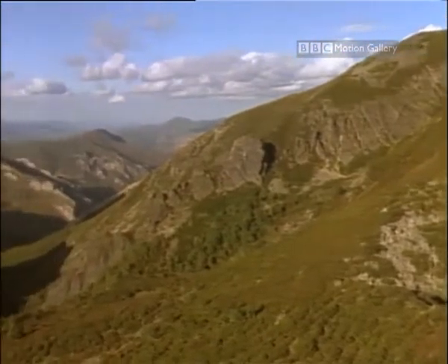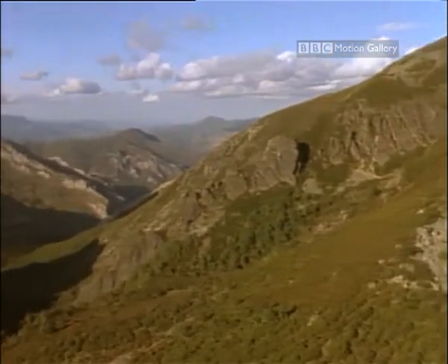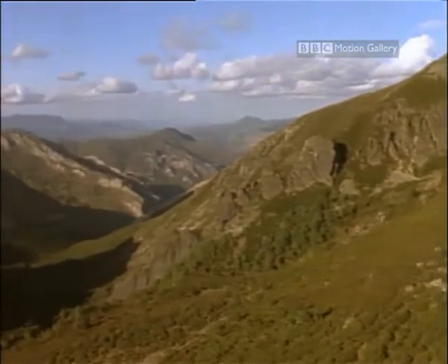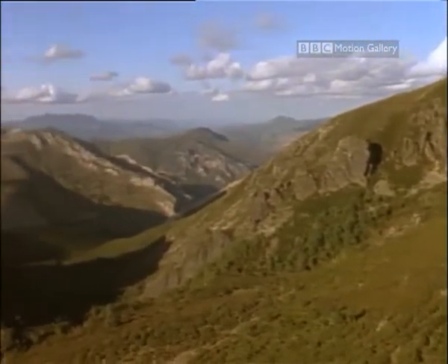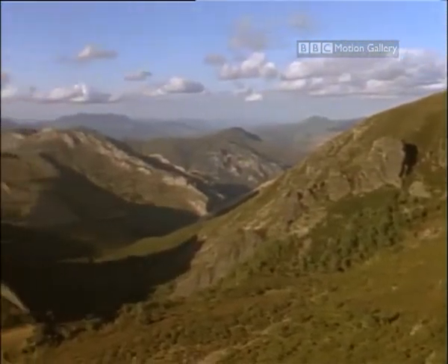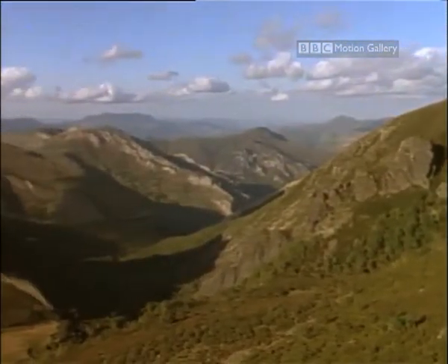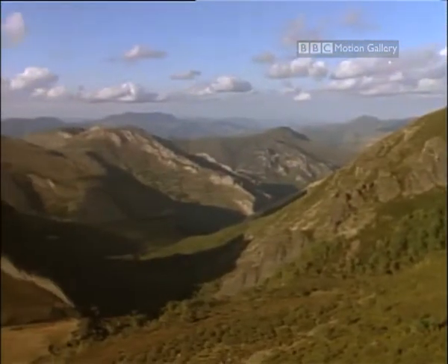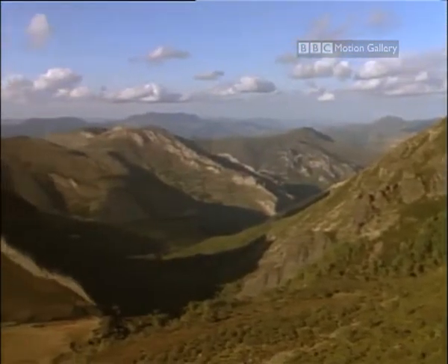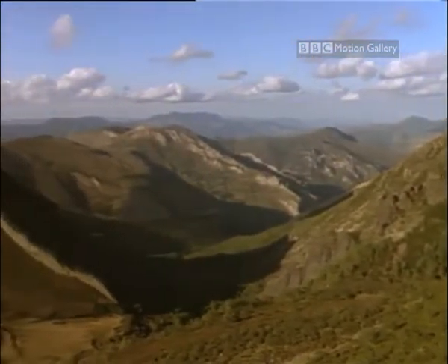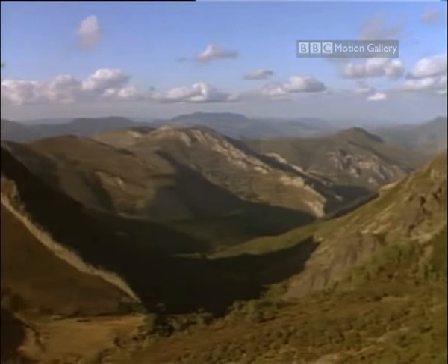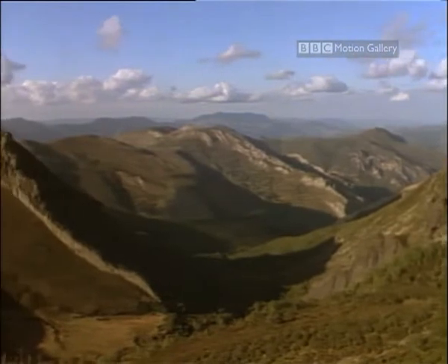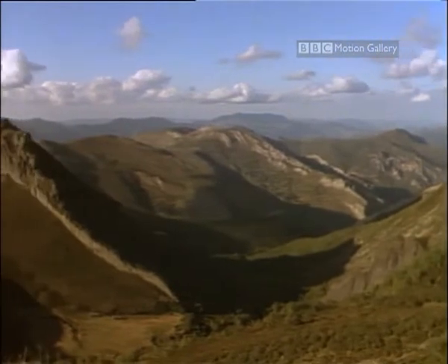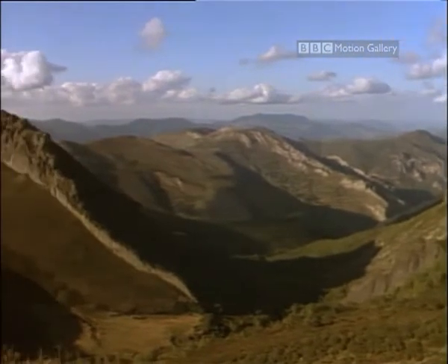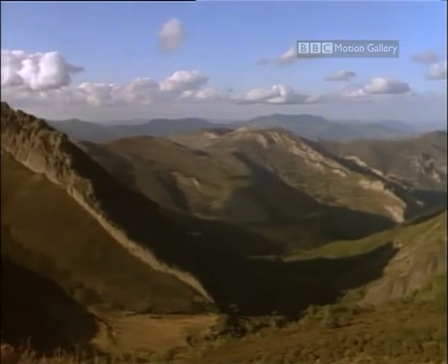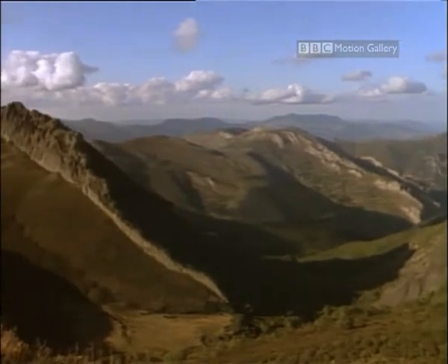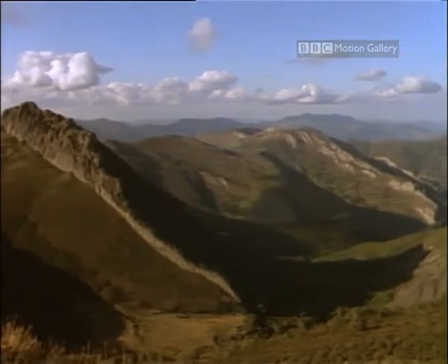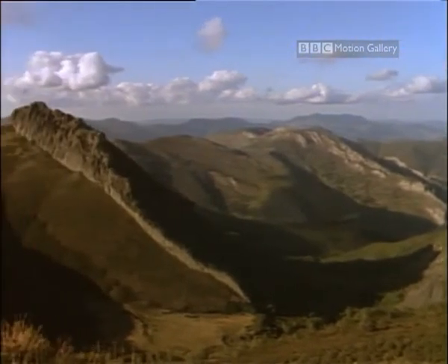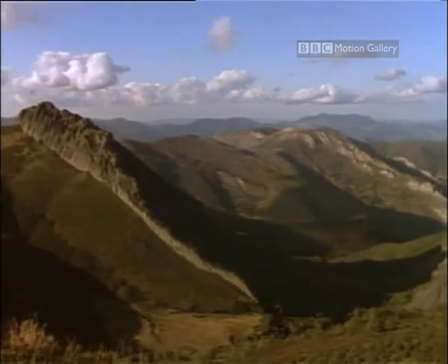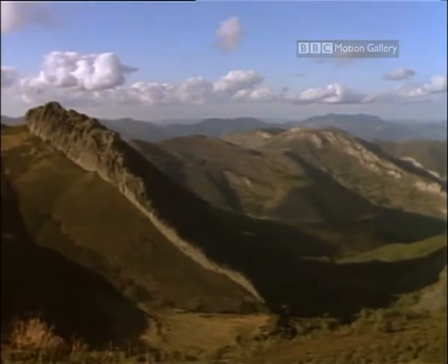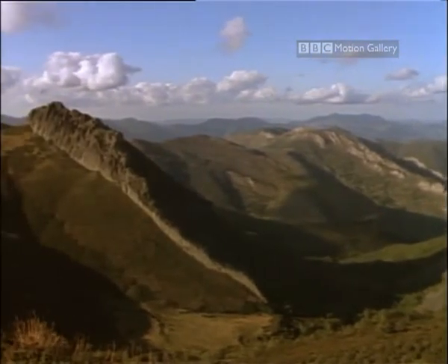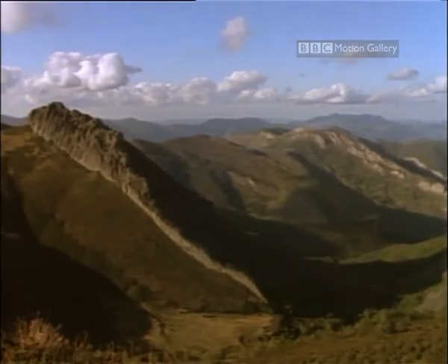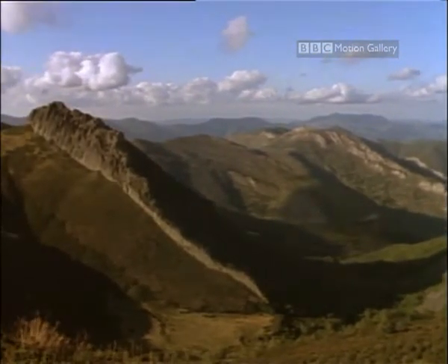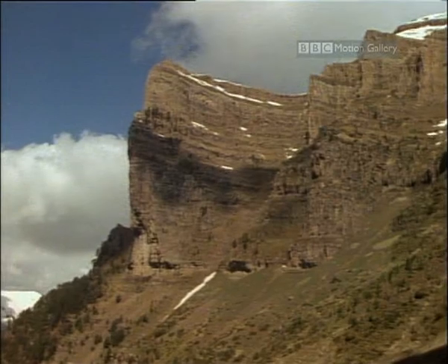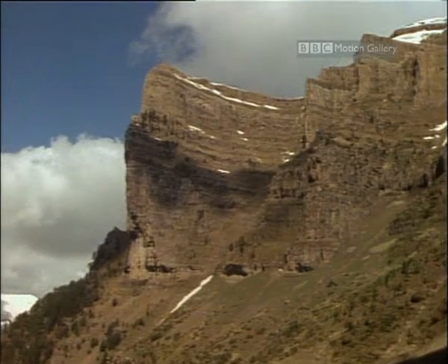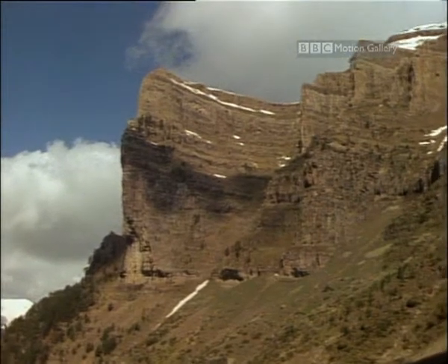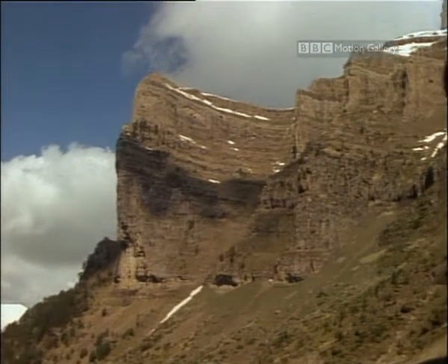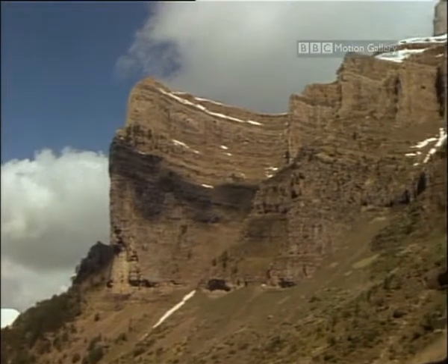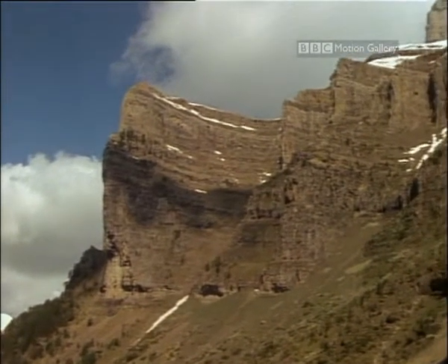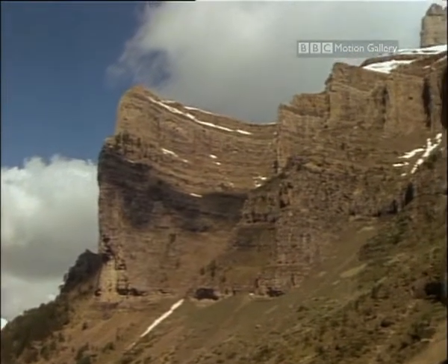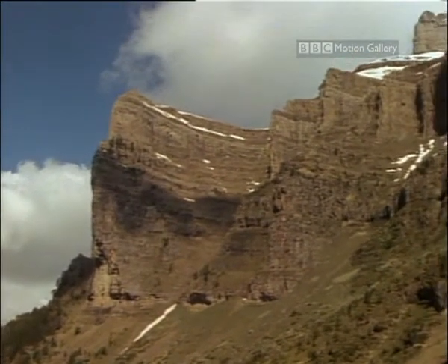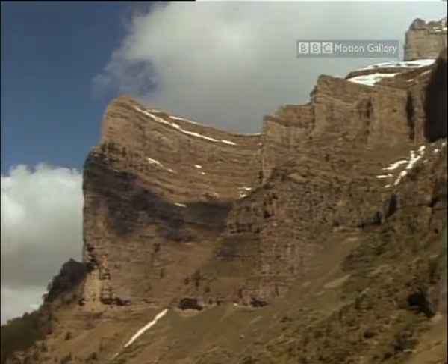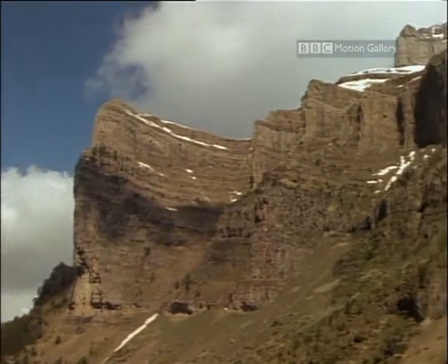Most valleys in the Pyrenees run north-south, but those at Odessa, carved out by ancient glaciers, run east-west. They're open to the cool, moist air off the Atlantic, and they're lush and temperate.